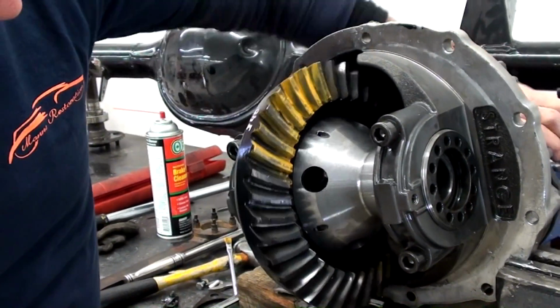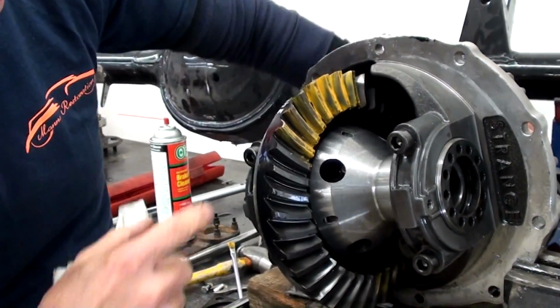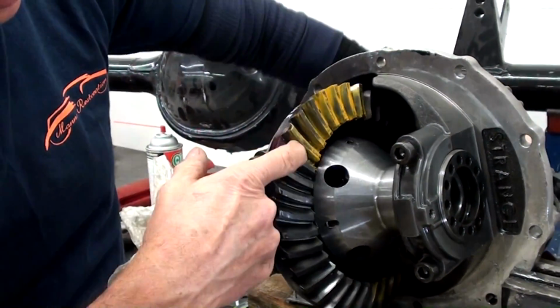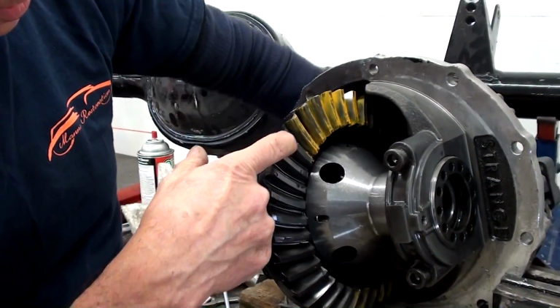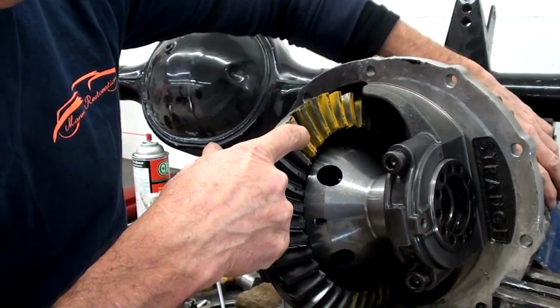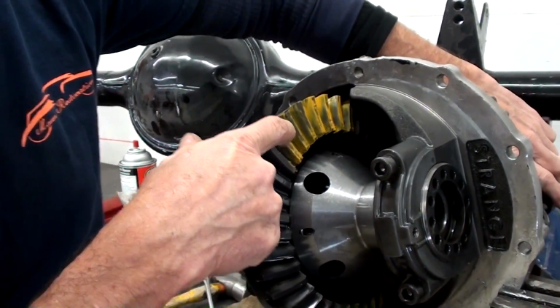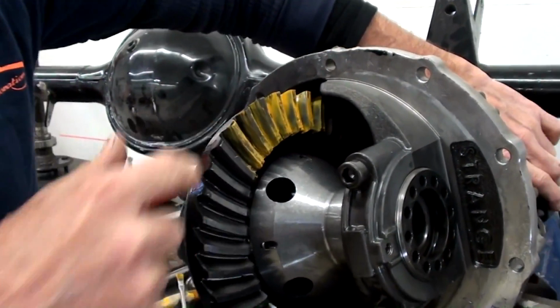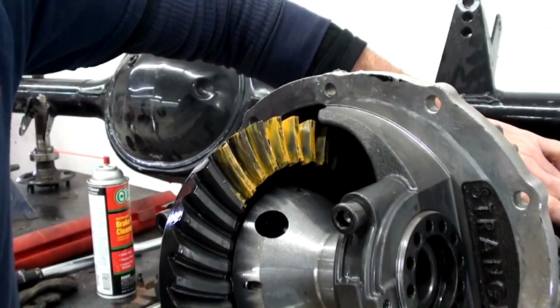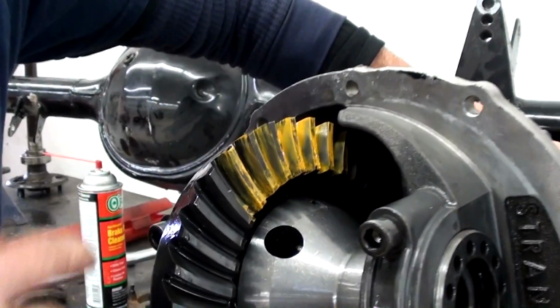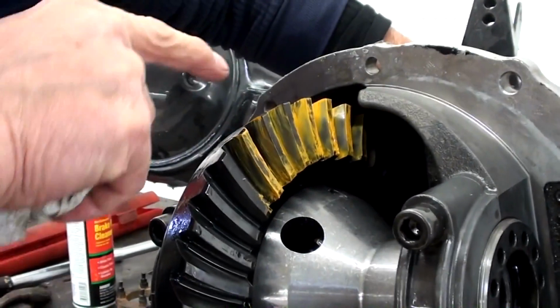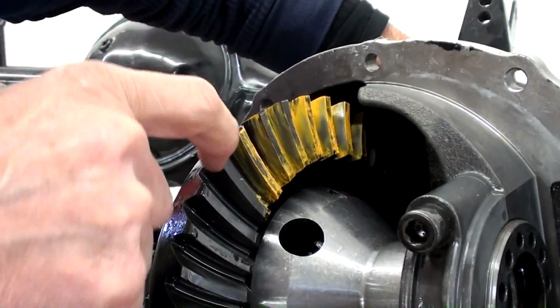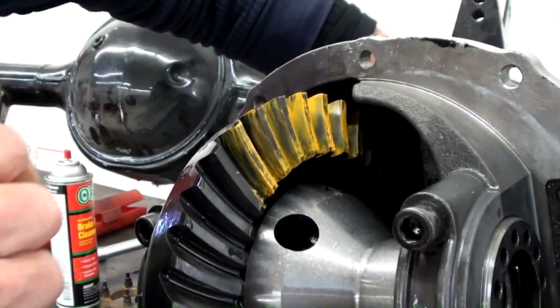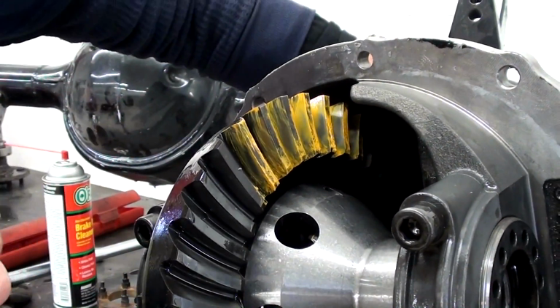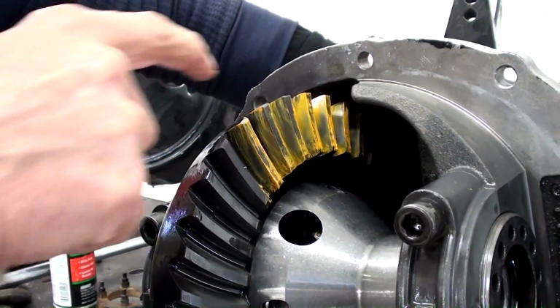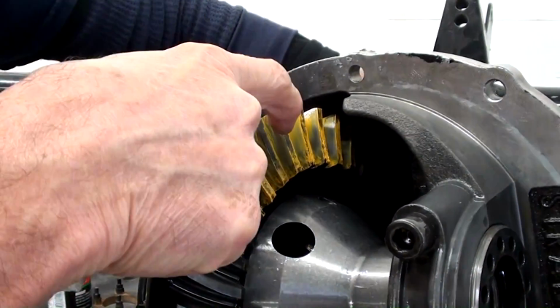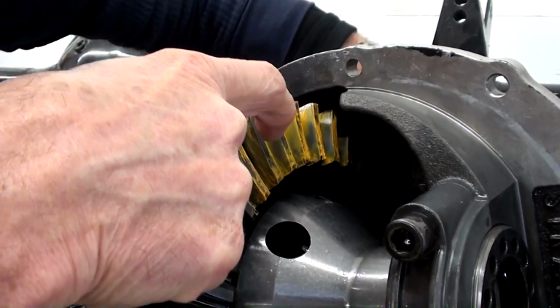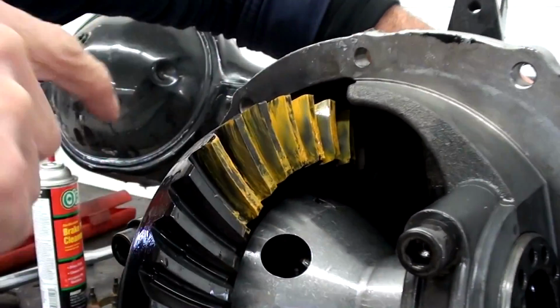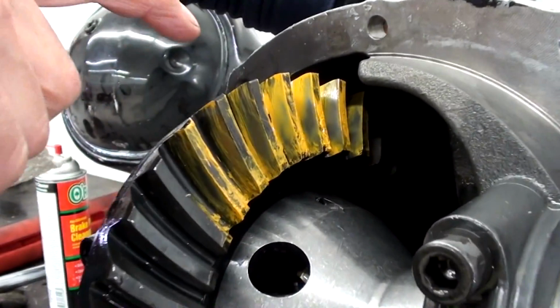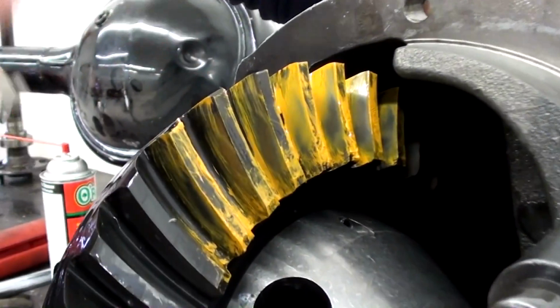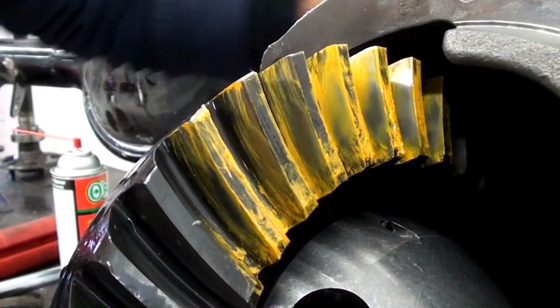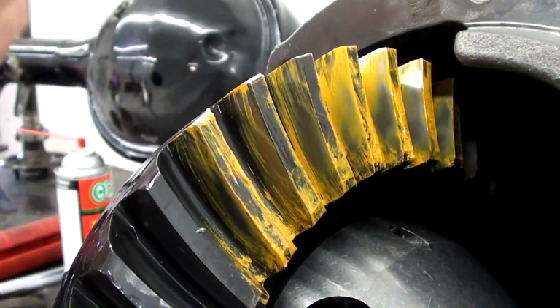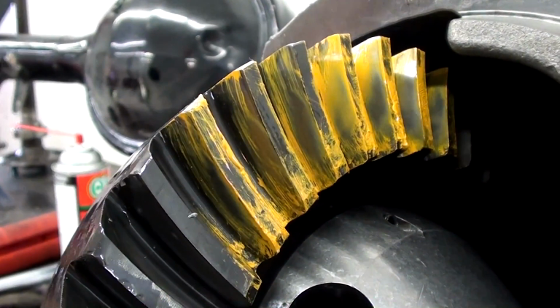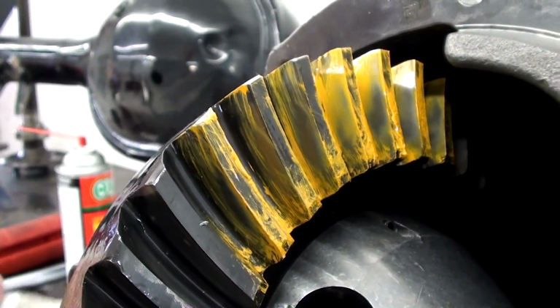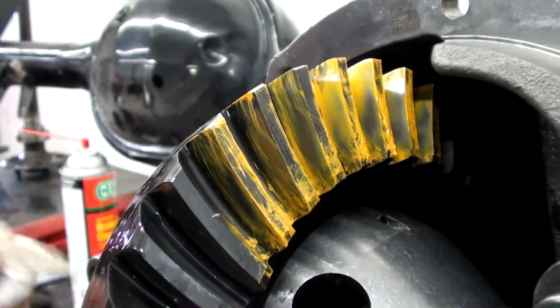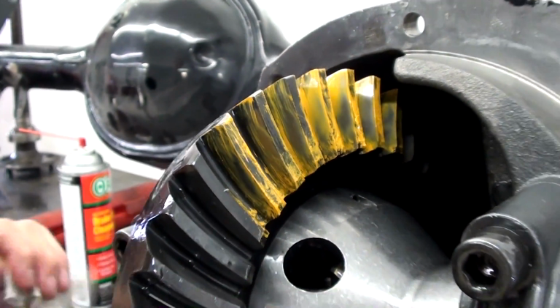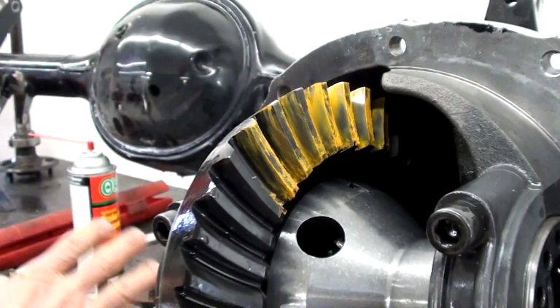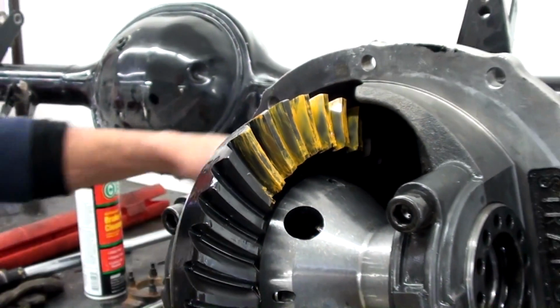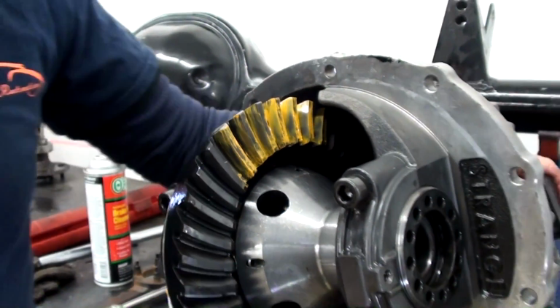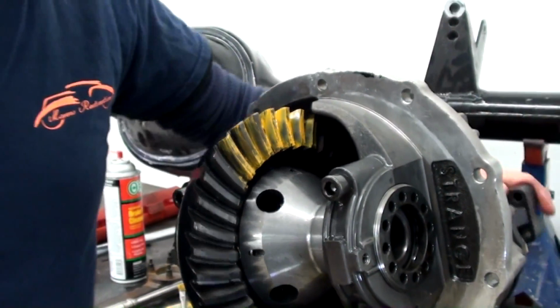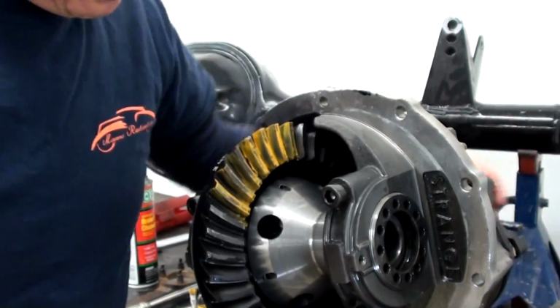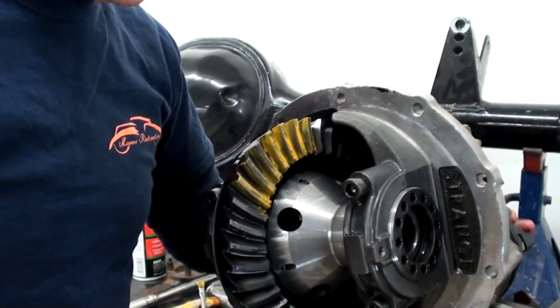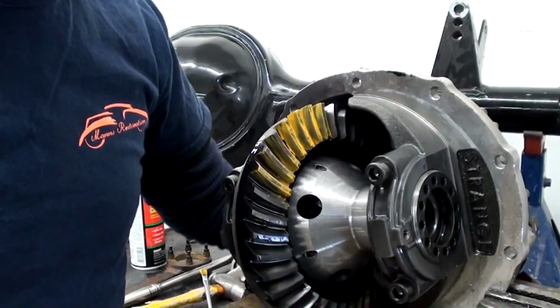The coast side is the same way — it's right in the middle of the tooth, good strong pattern. If you look real close up in here, you can see it's got a really long tooth running, which is good. So that's exactly what you want to see.